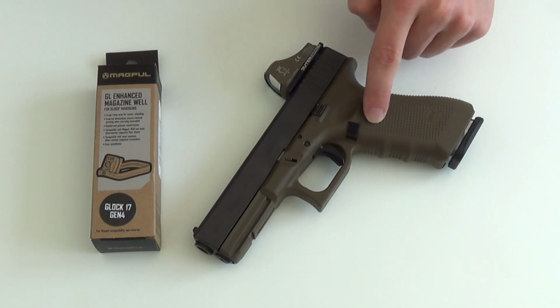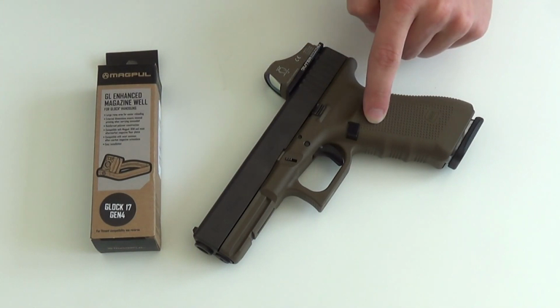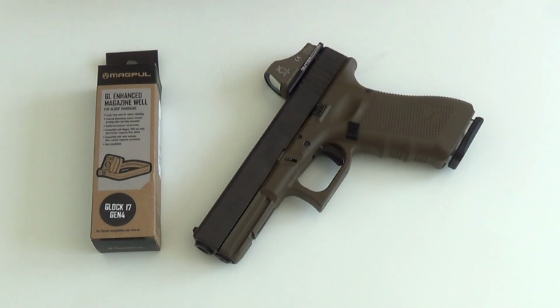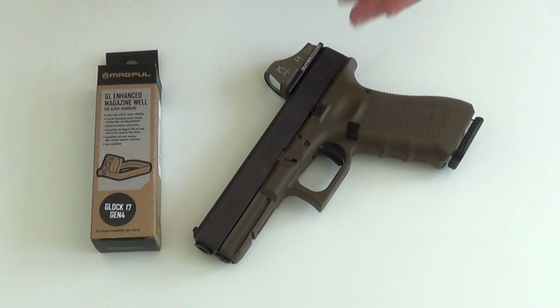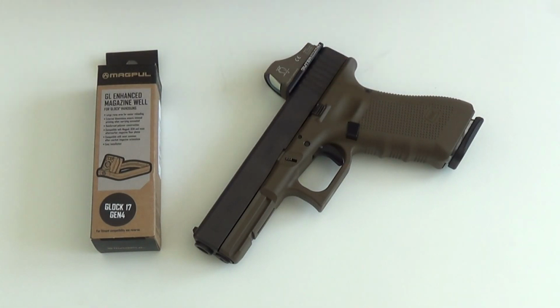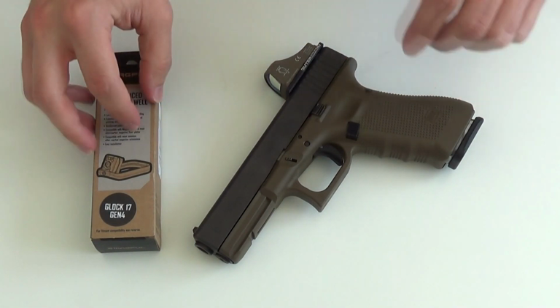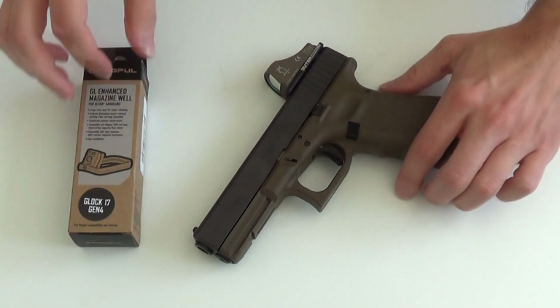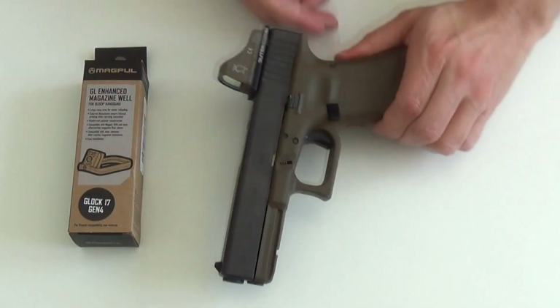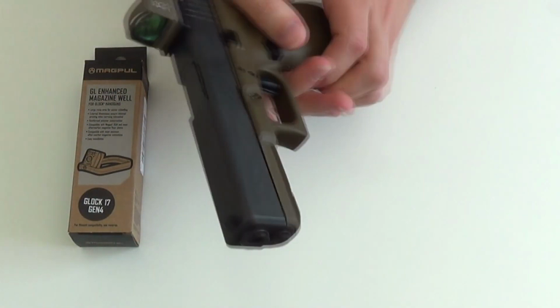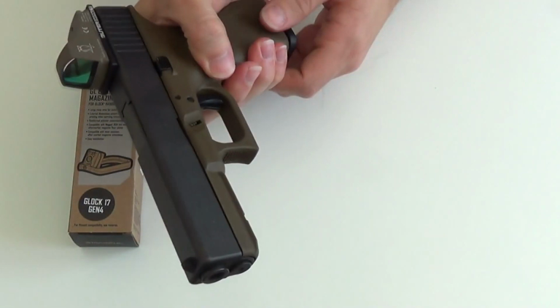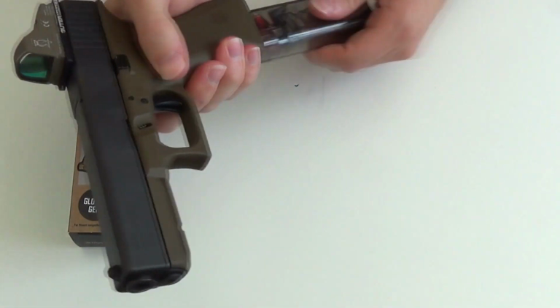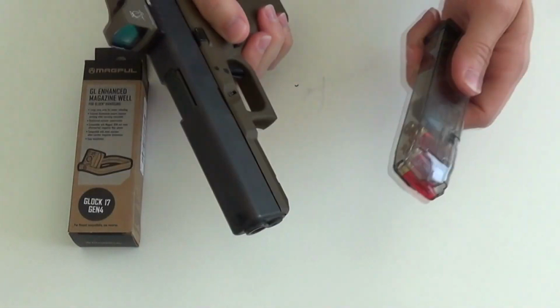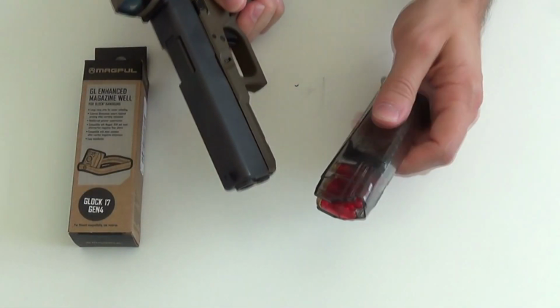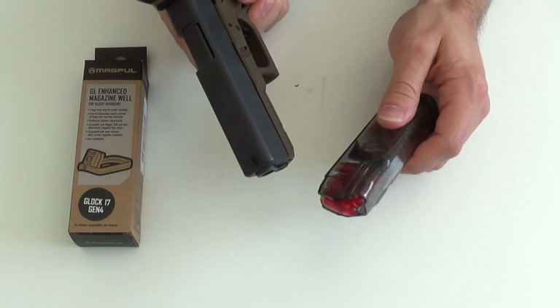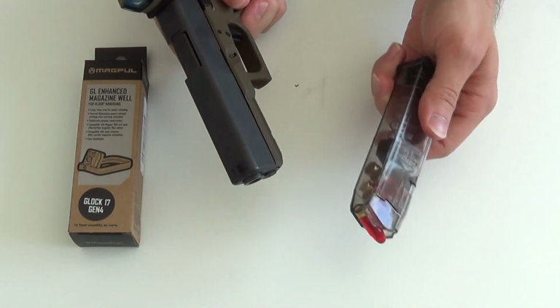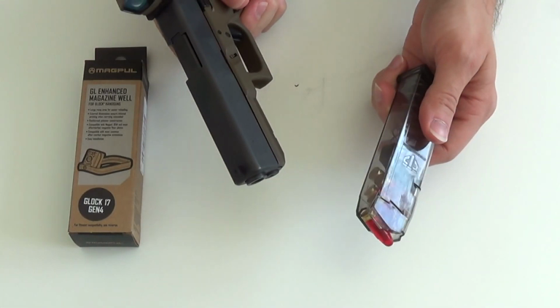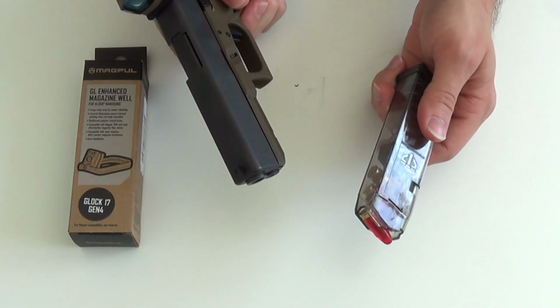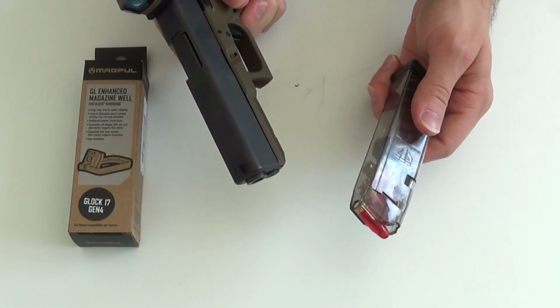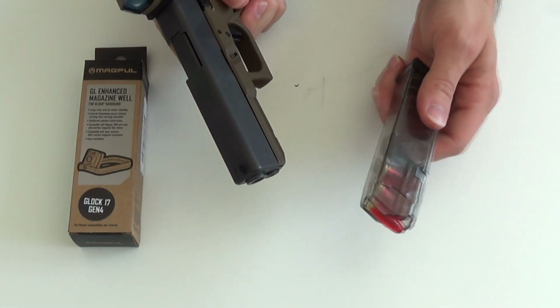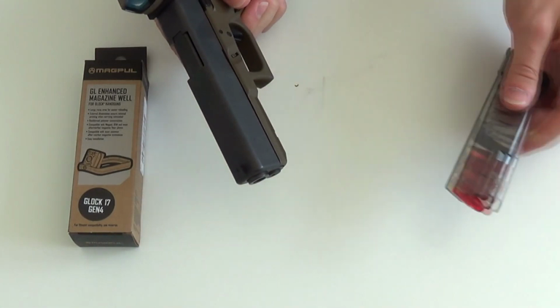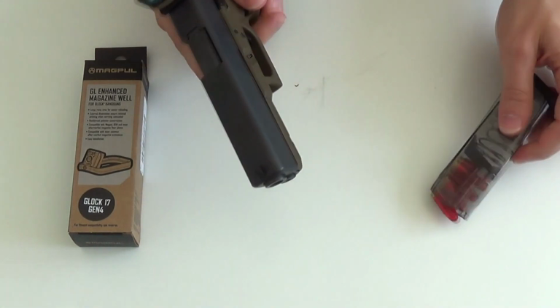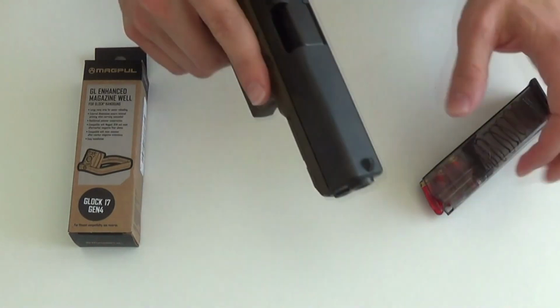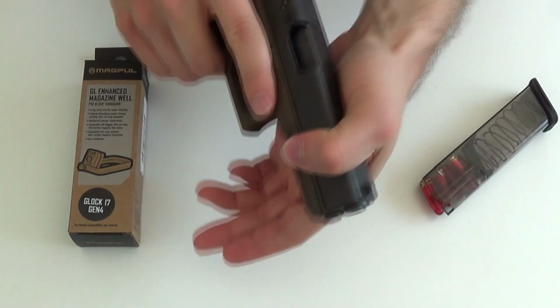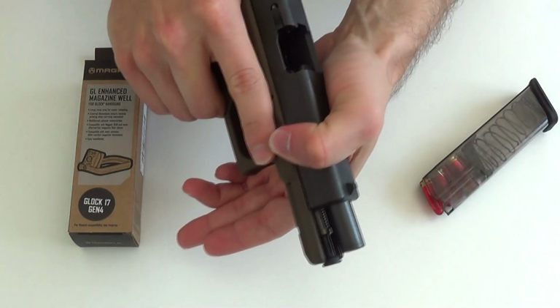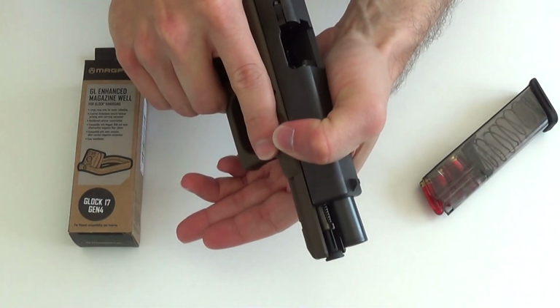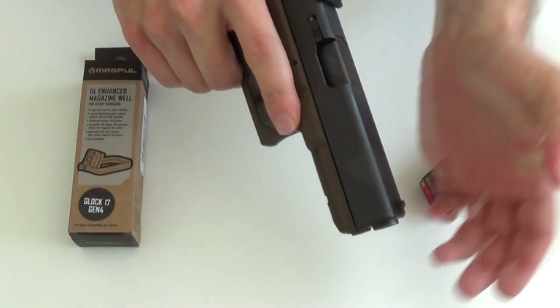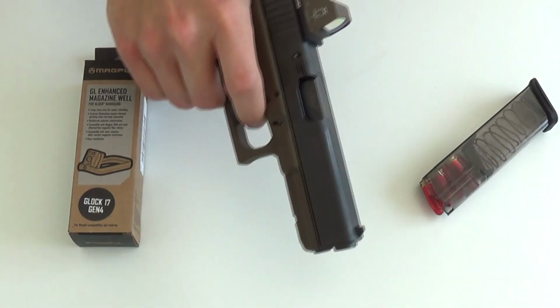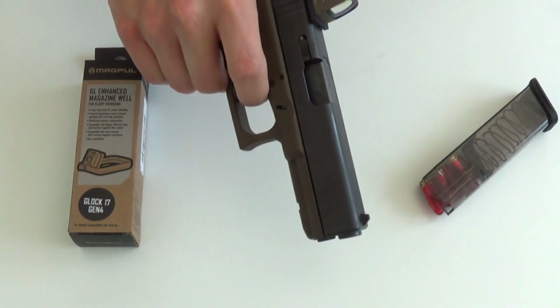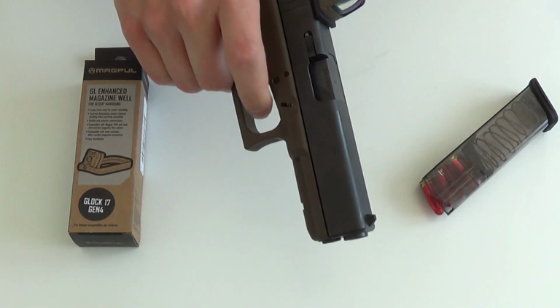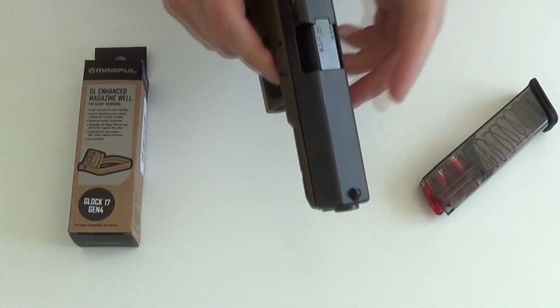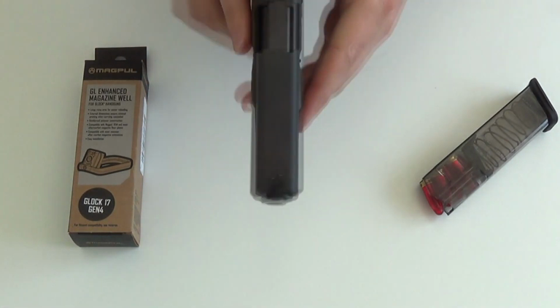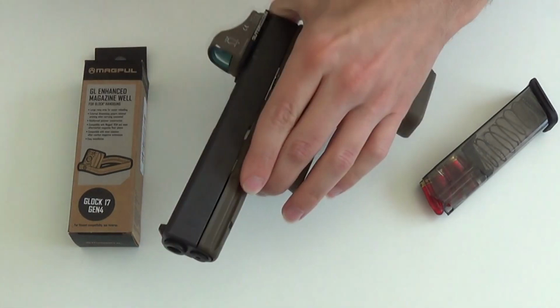Meine Glock, hier schon leicht modifiziert. Ich nehme mal das Magazin raus. Ein ETS Magazin mit Pufferparton. Noch mal einen Sicherheitscheck. Verschluss ist frei. Wir schlagen die Waffe ab.